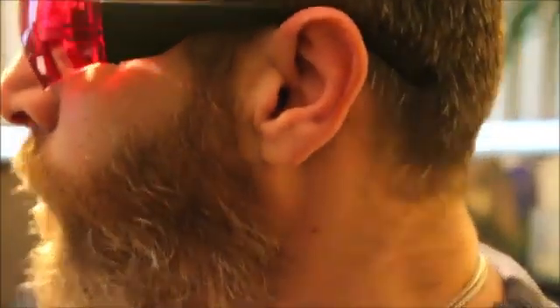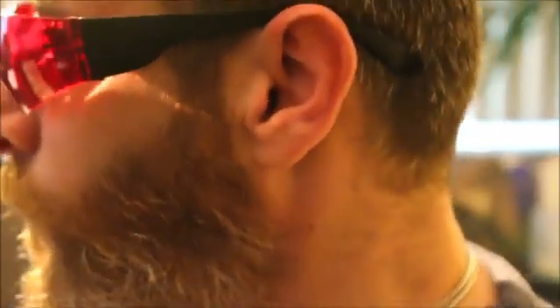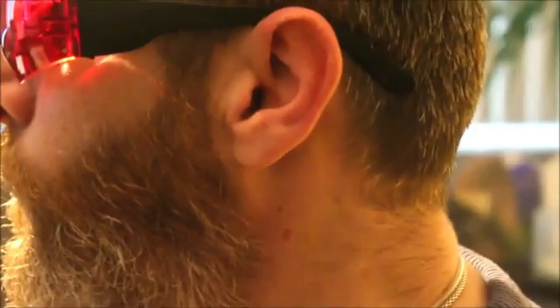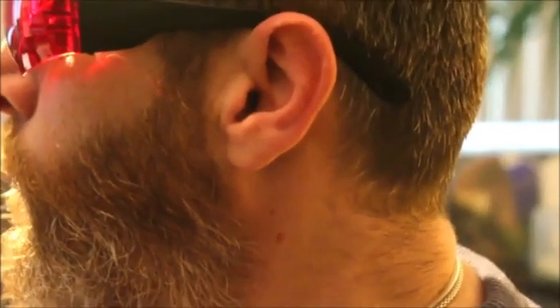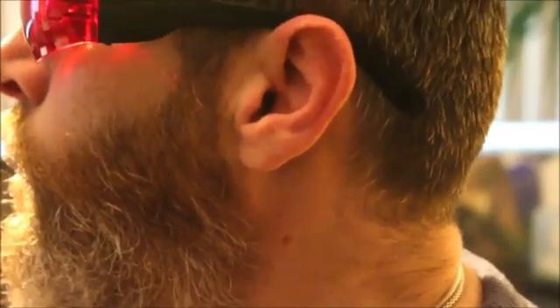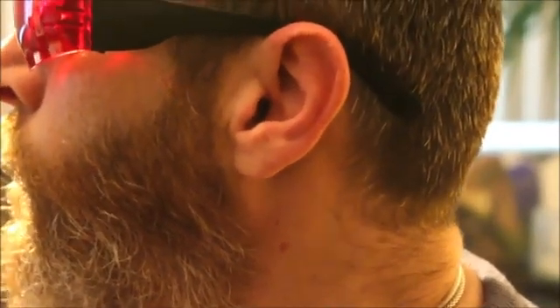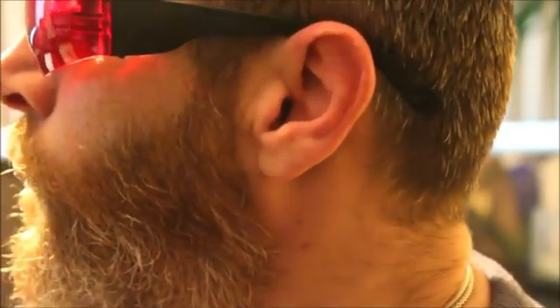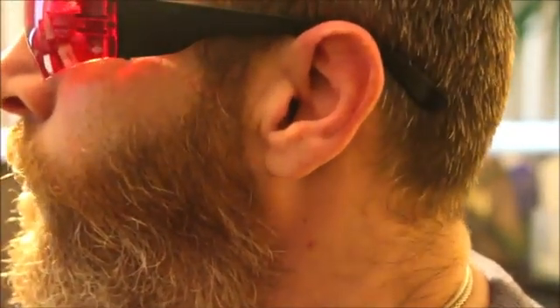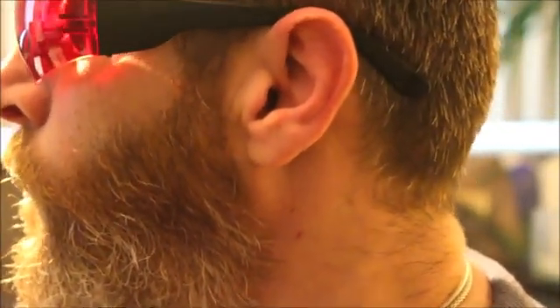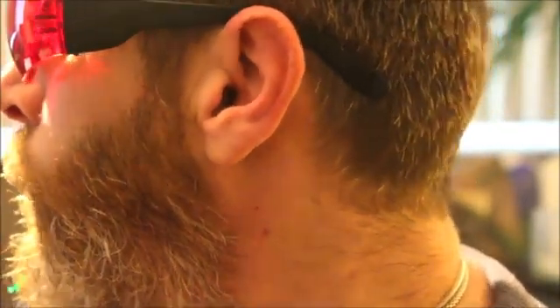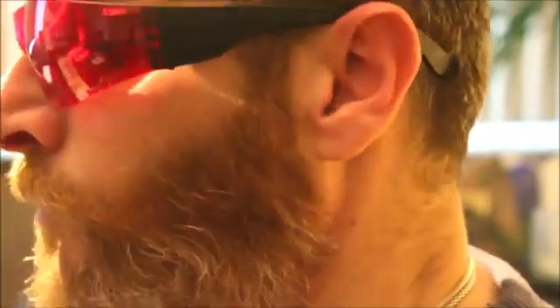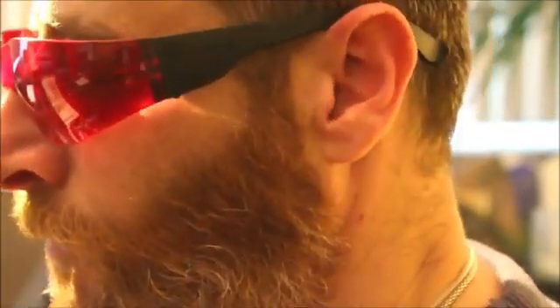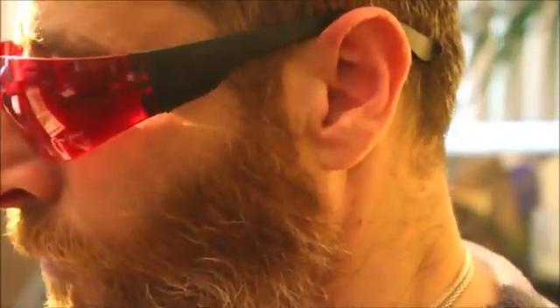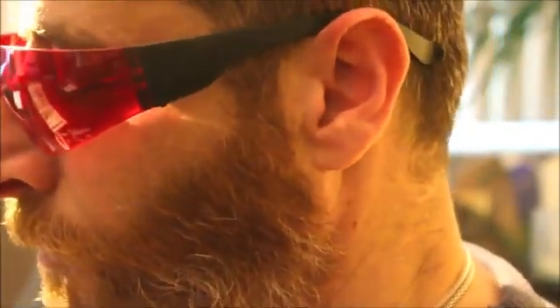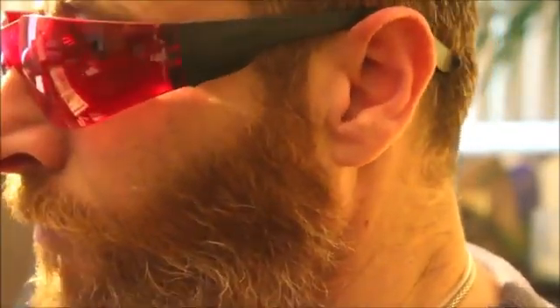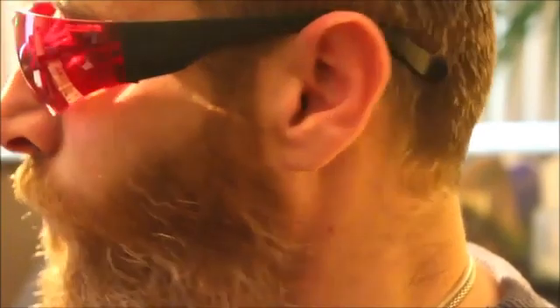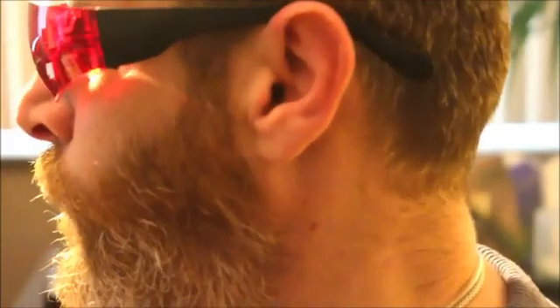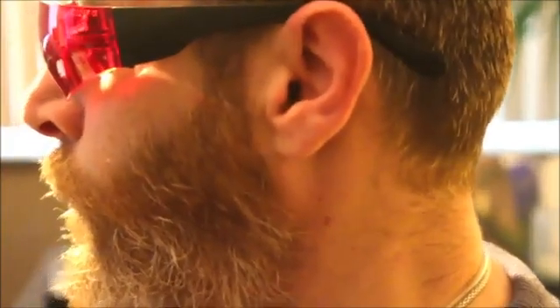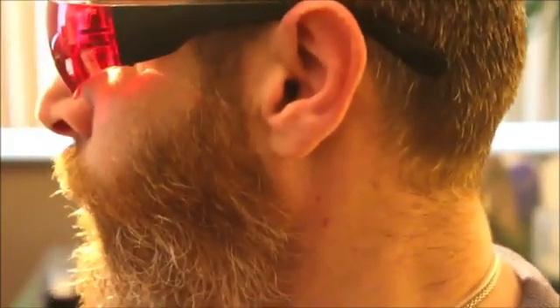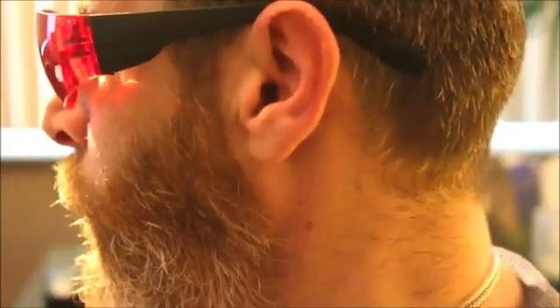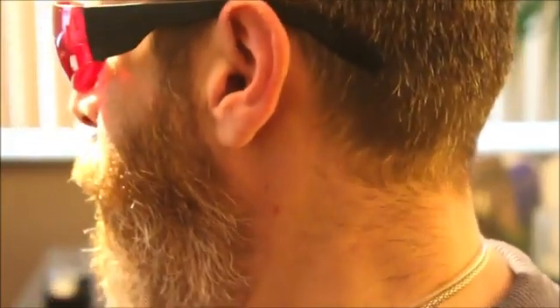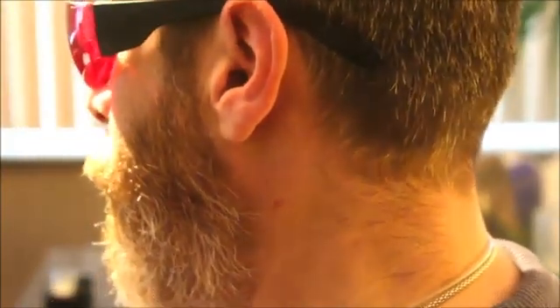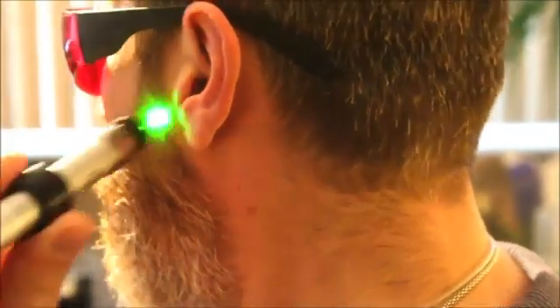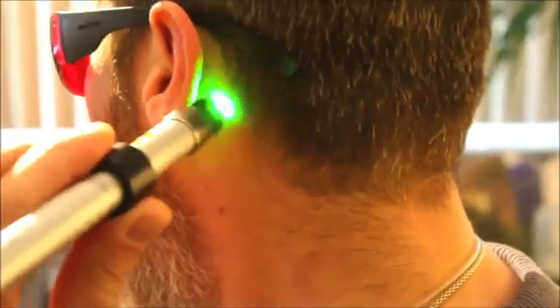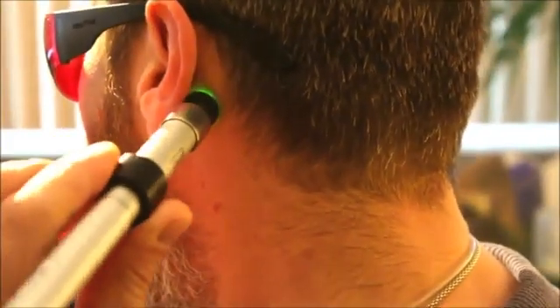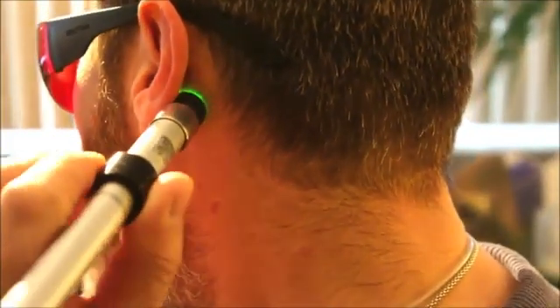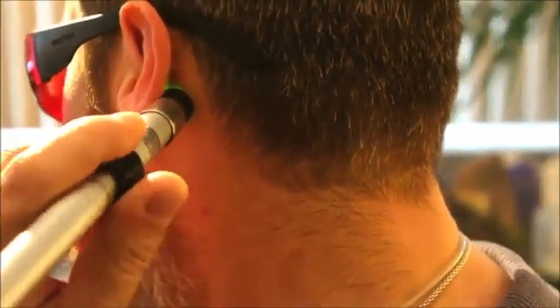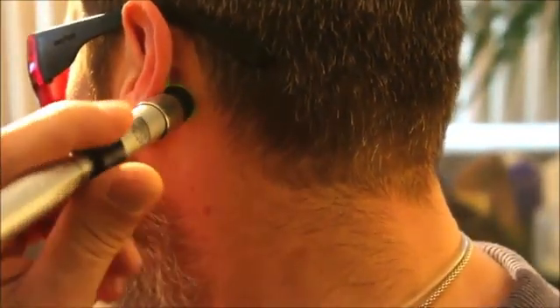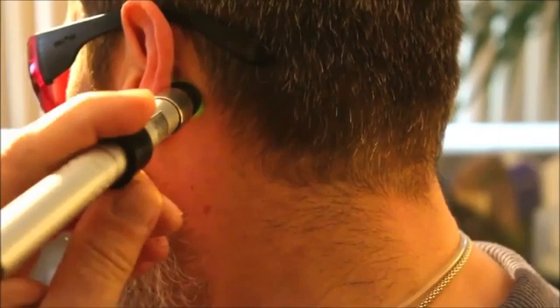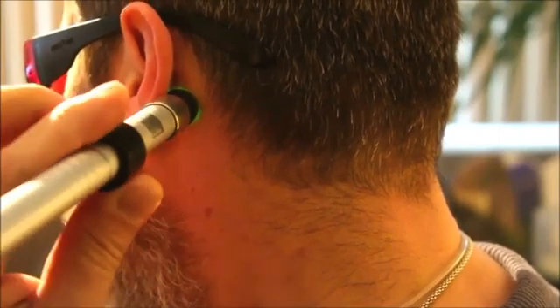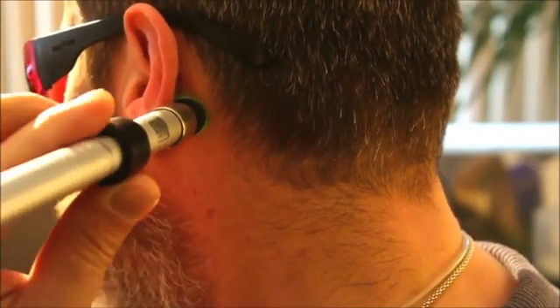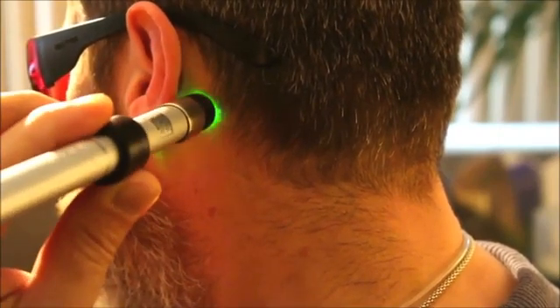The next step, we will be using it for 10 minutes on the mastoid bone, which is located right behind our ear.